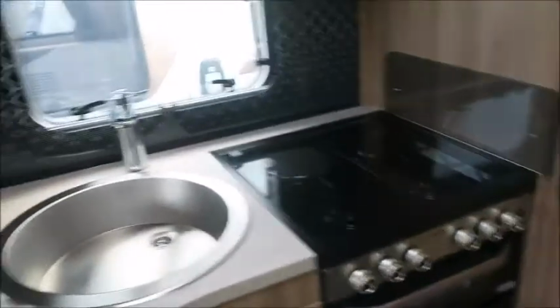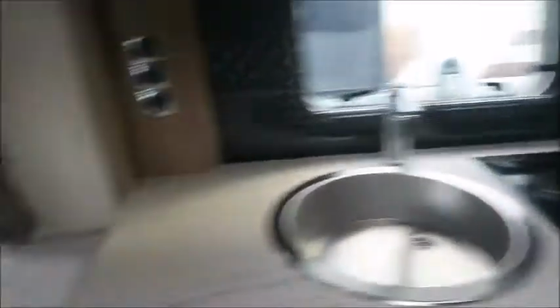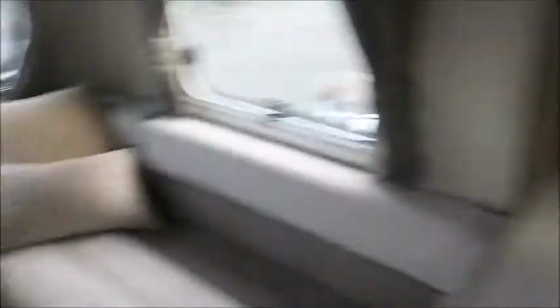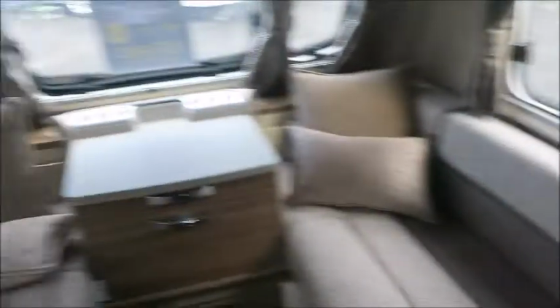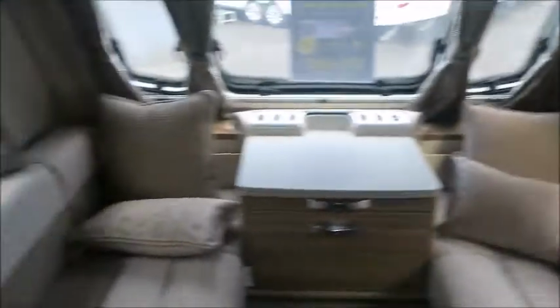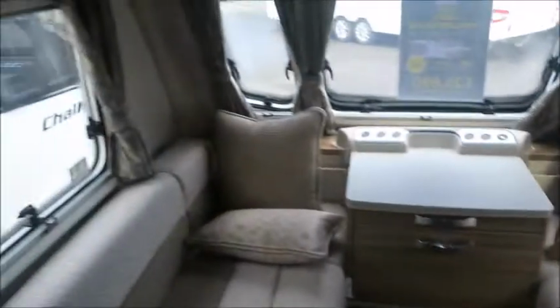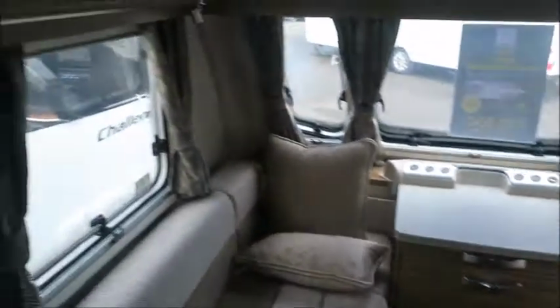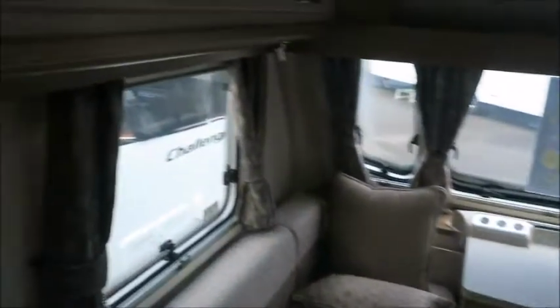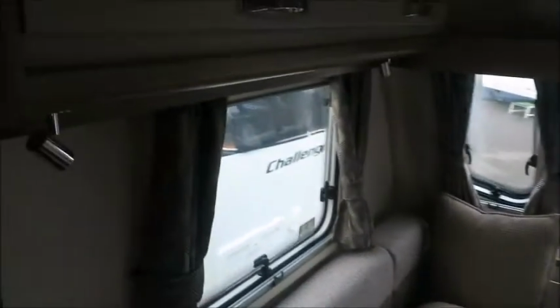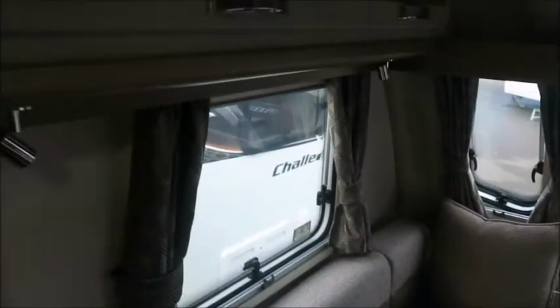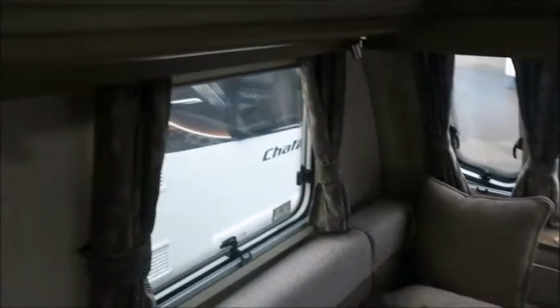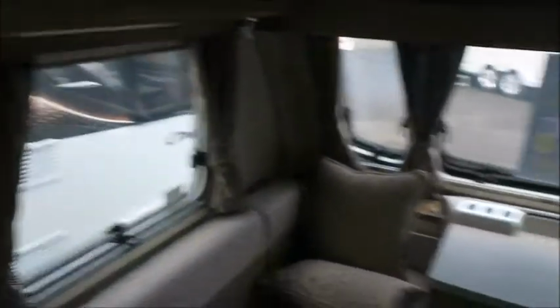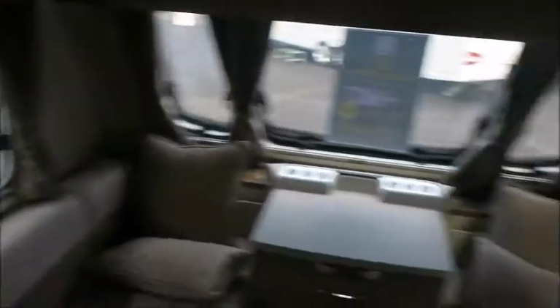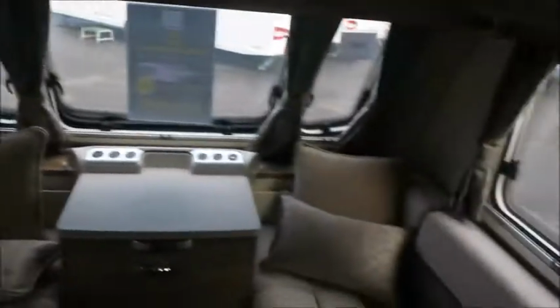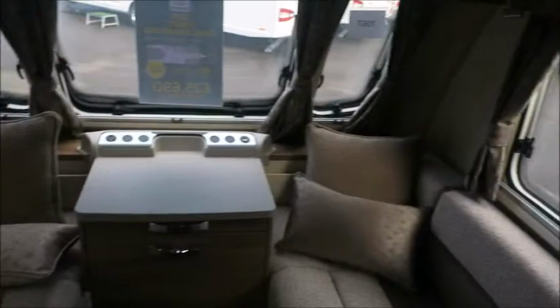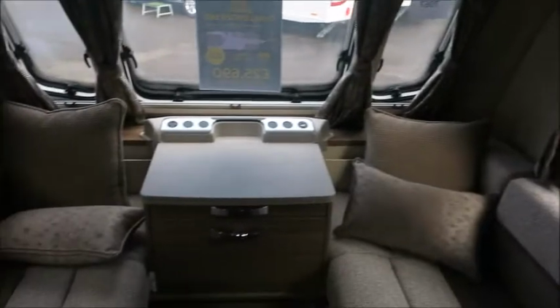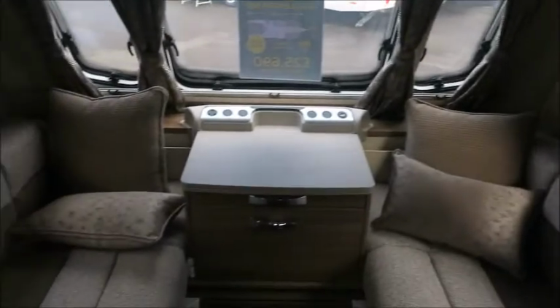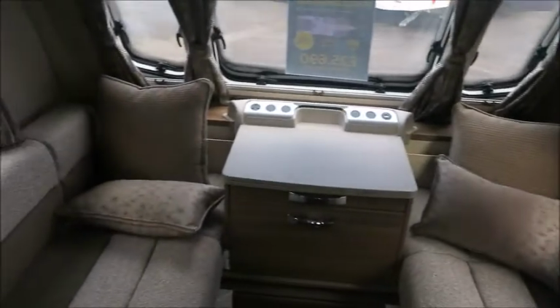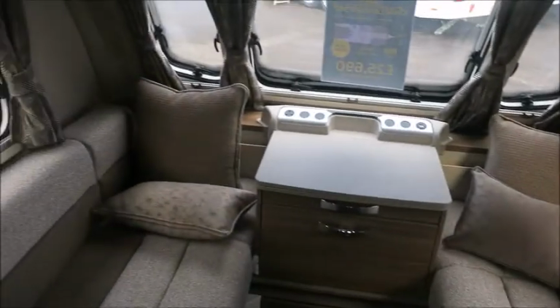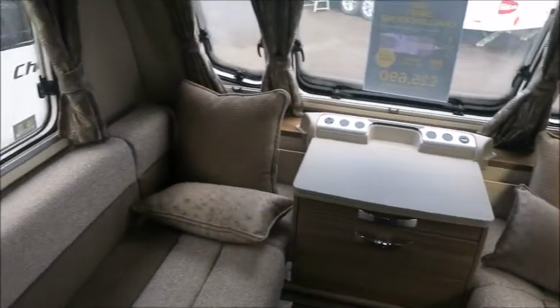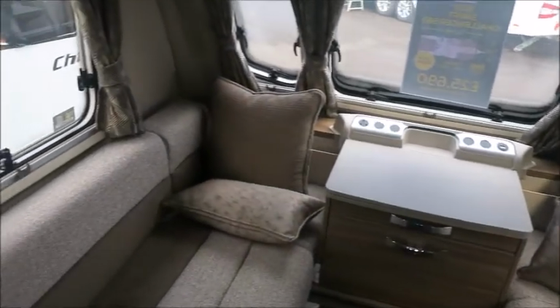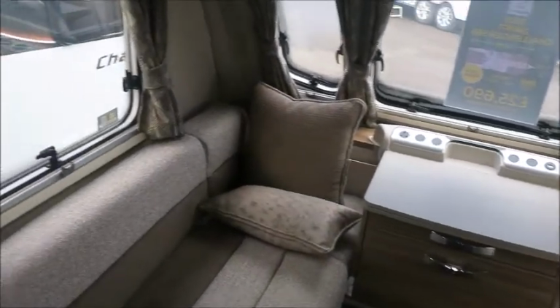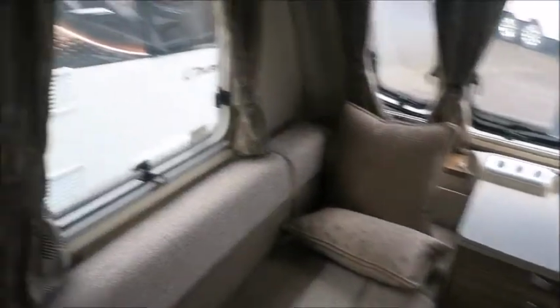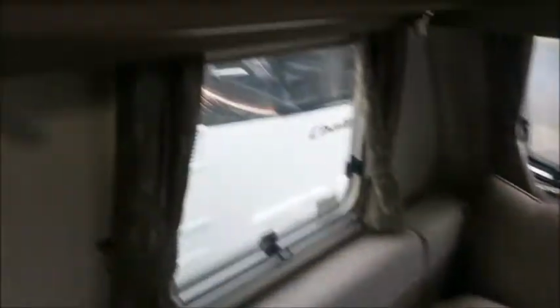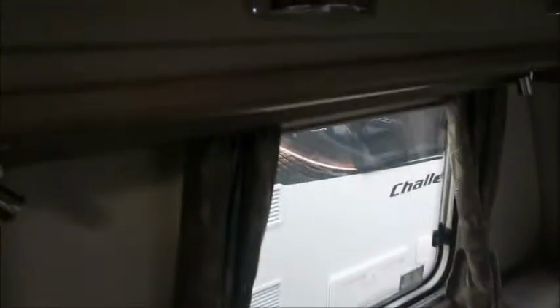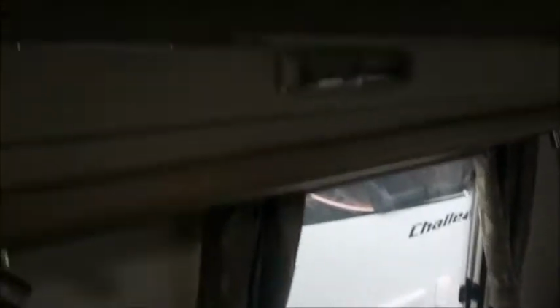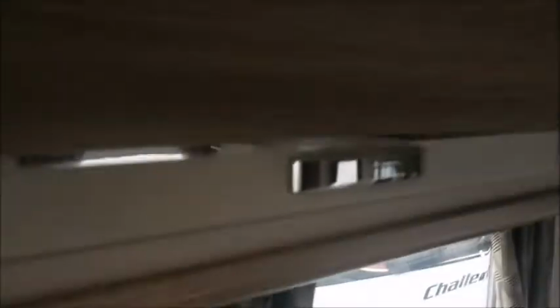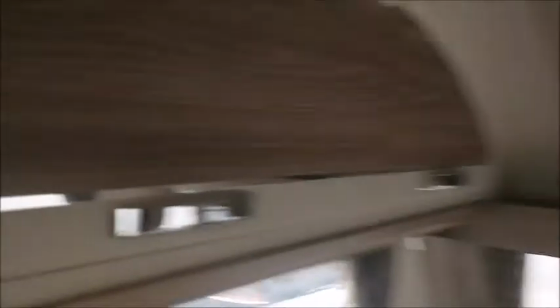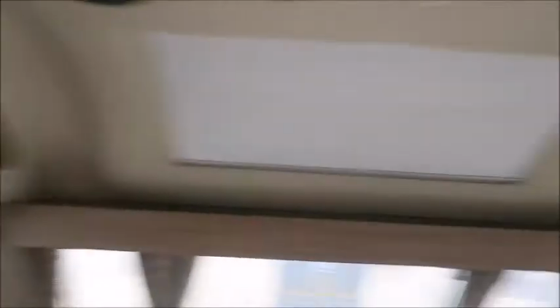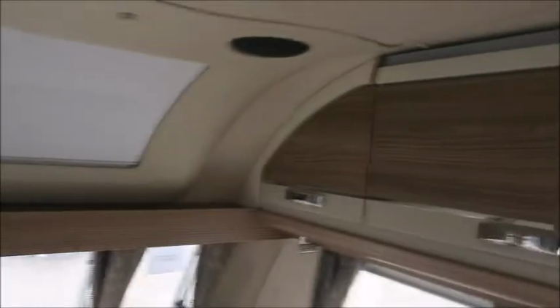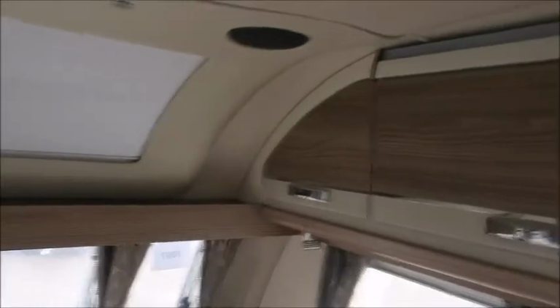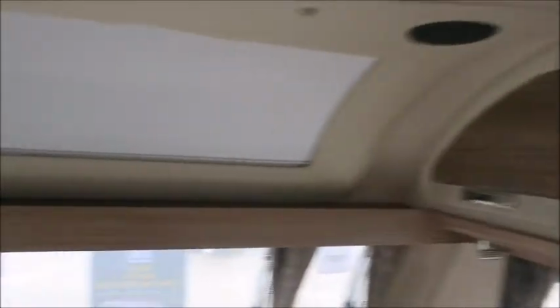This is a four-berth caravan. Starting at the front, we've got front lounge seating that forms into our double bed, with storage lockers either side.